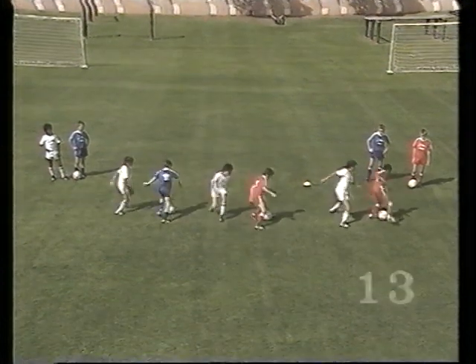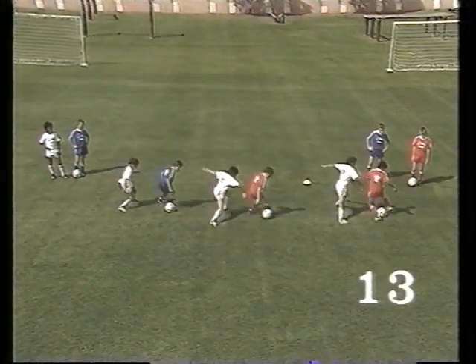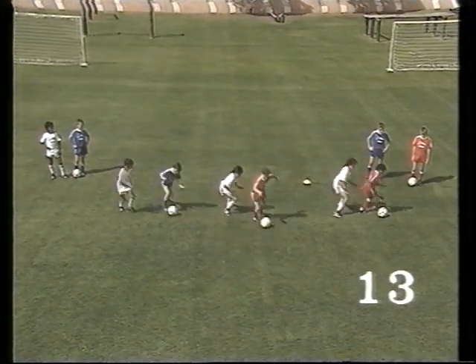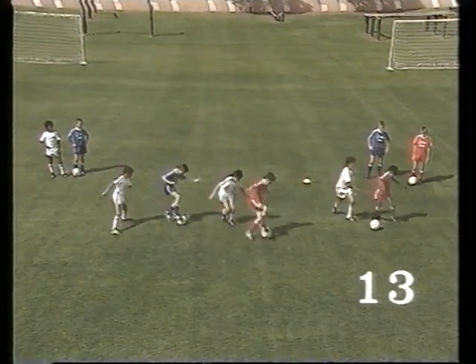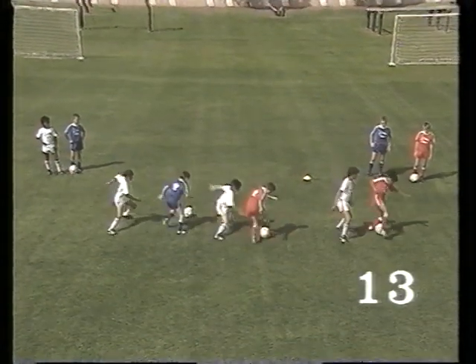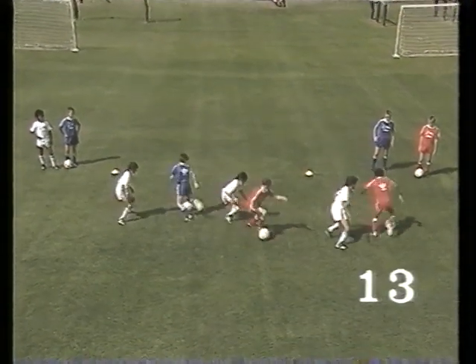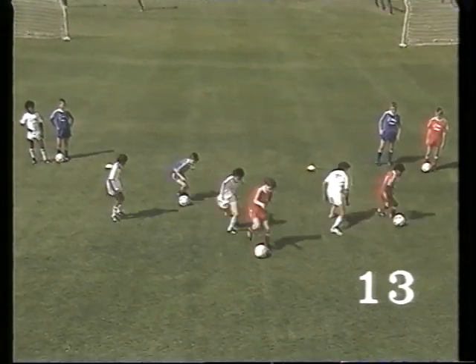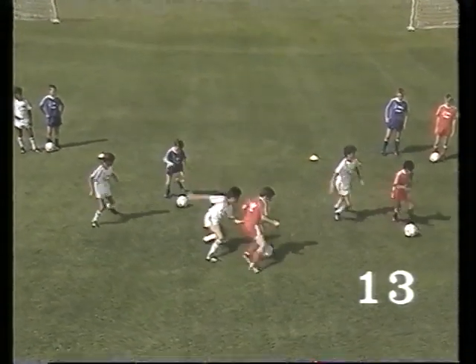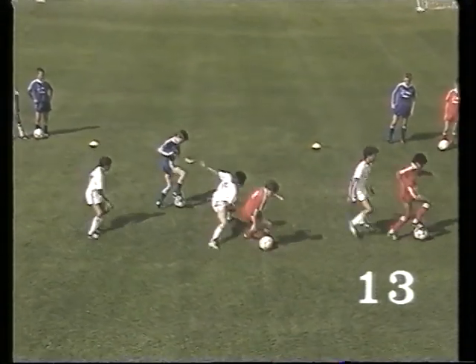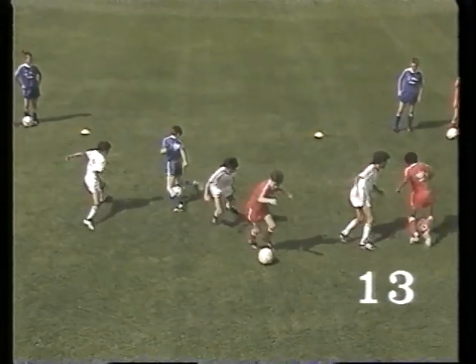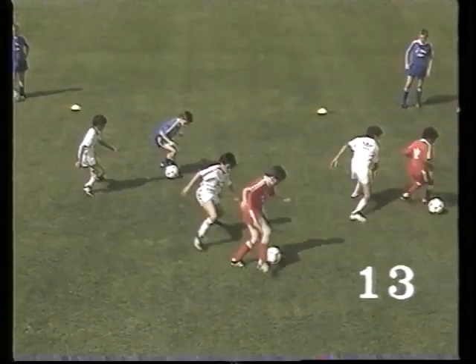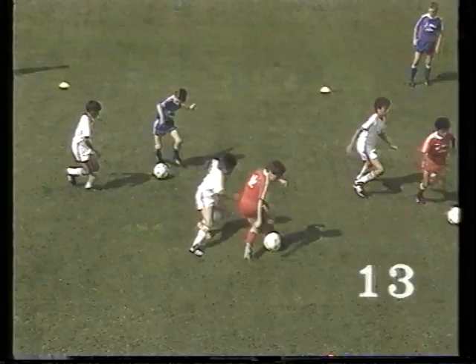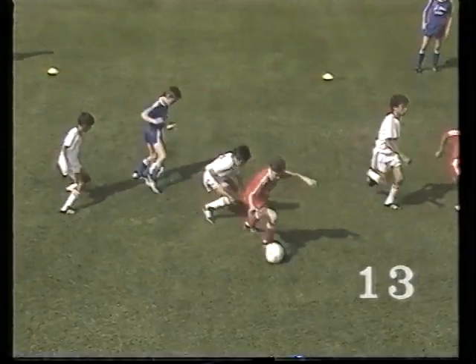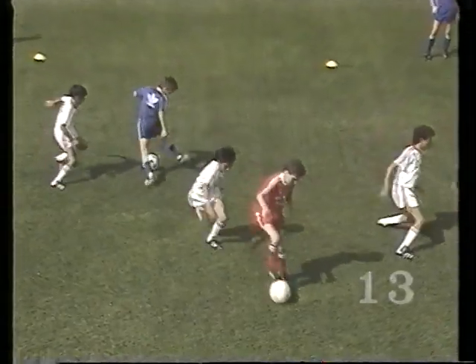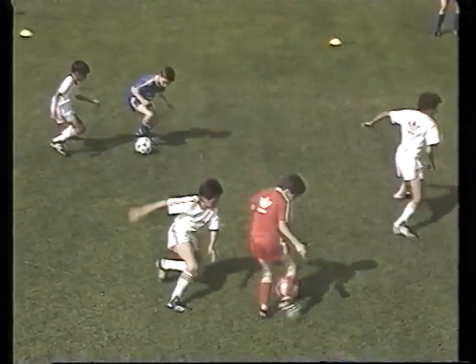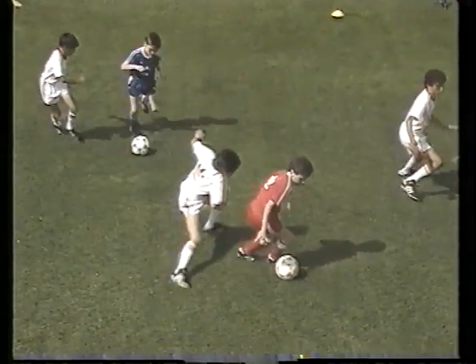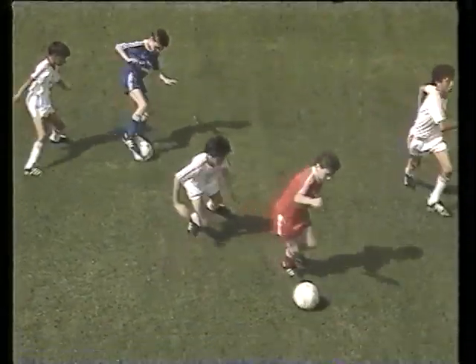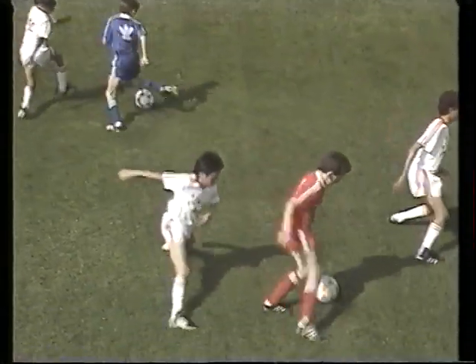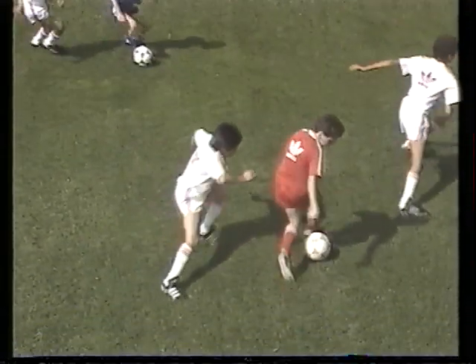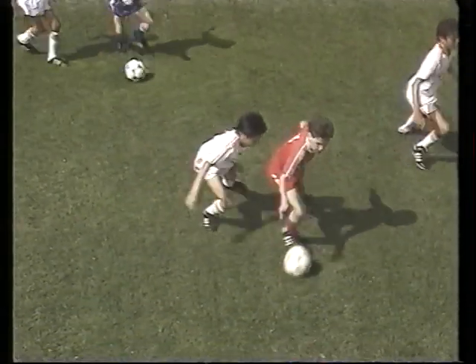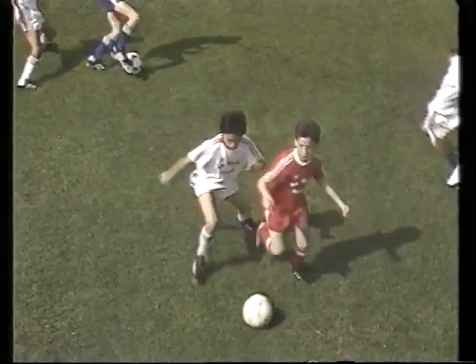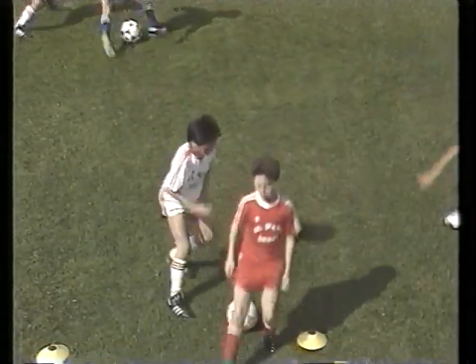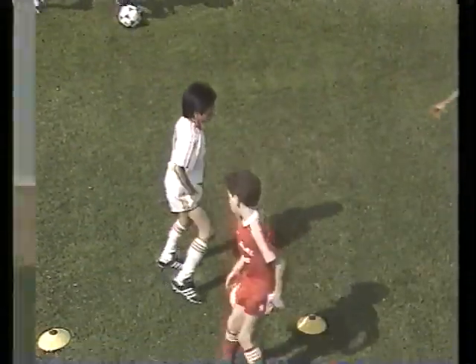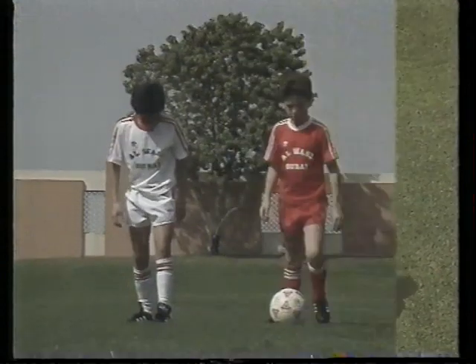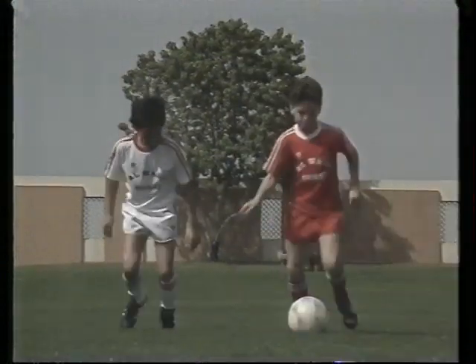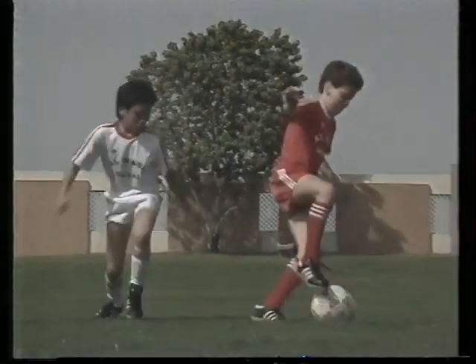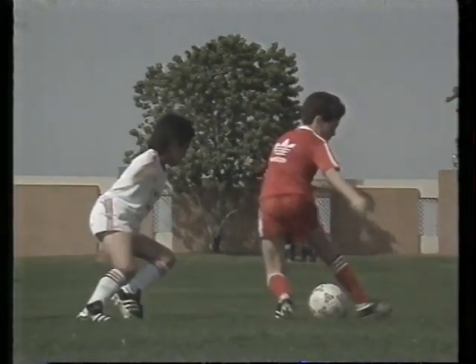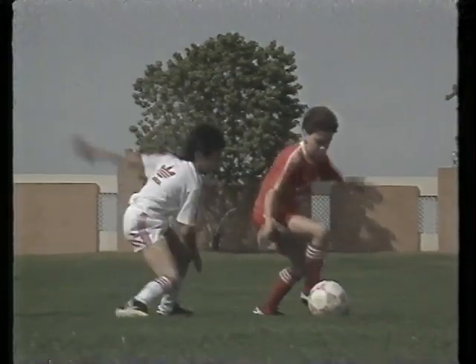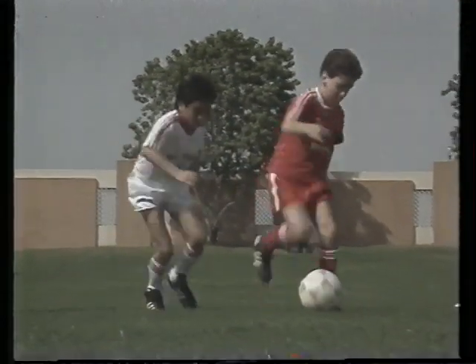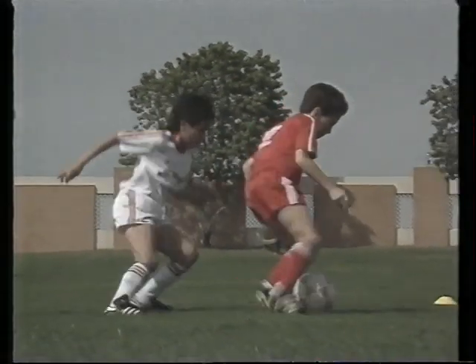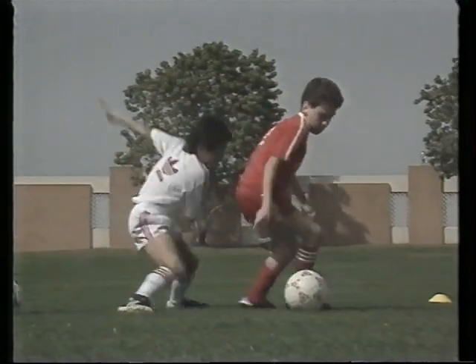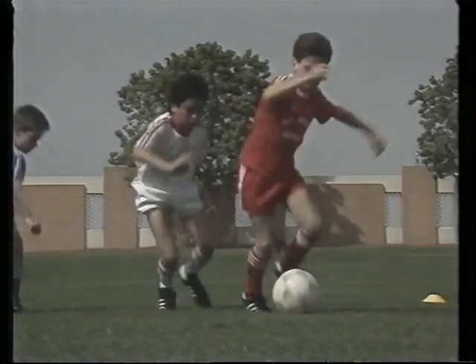A double move. Should the opponent react quickly to the first move, the immediate use of a second move often fools him. Here the player pulls the ball around with the sole, then does a step-over, sending the opponent who moves to the left in the wrong direction.